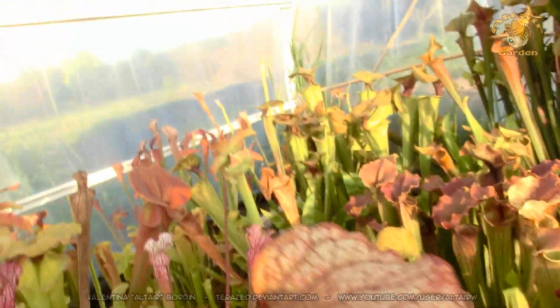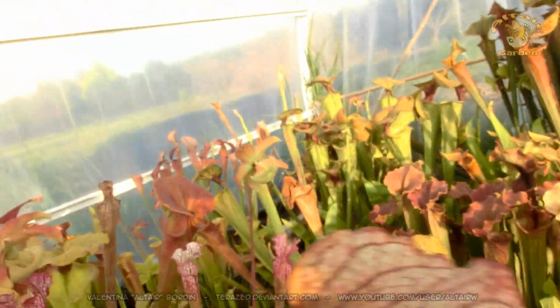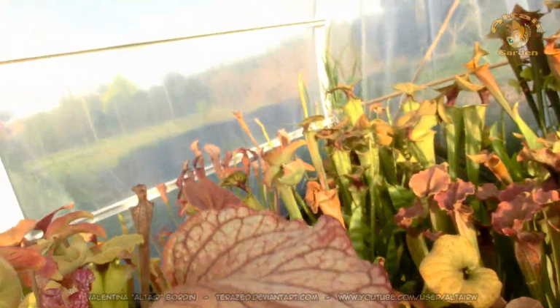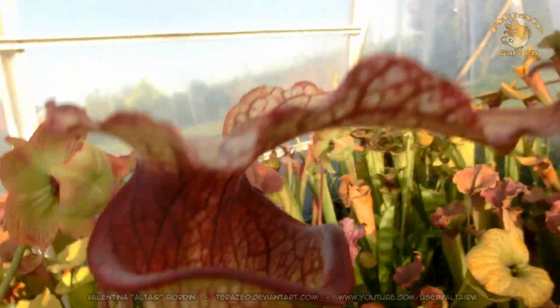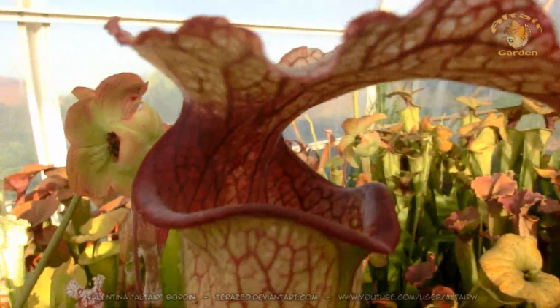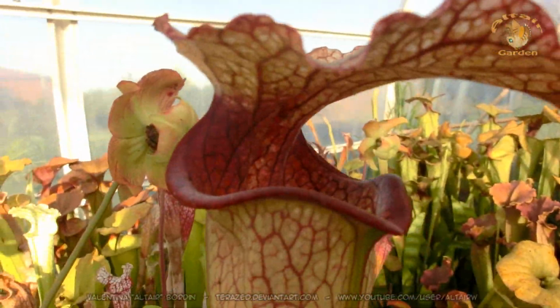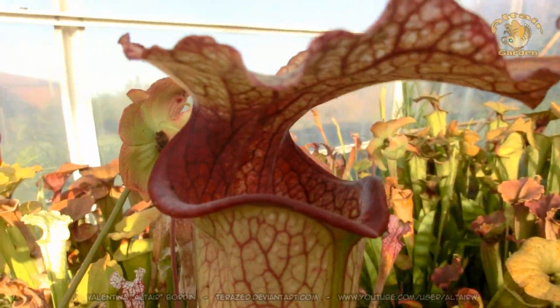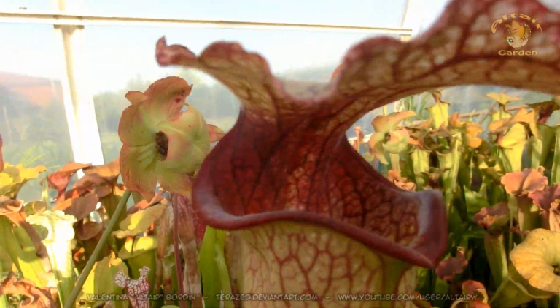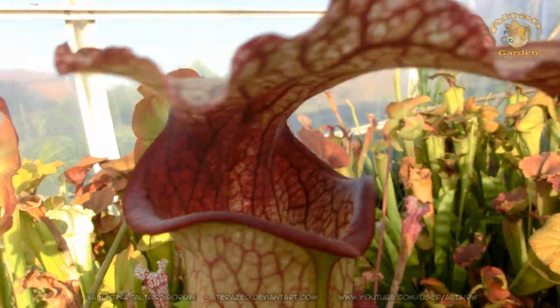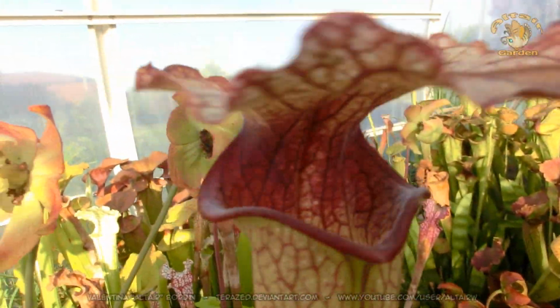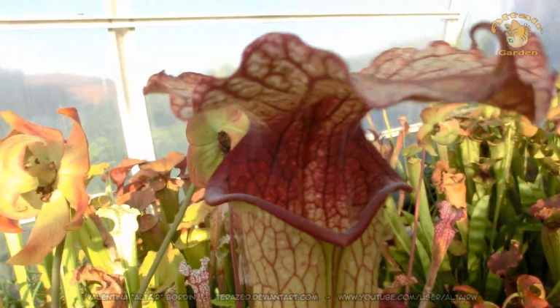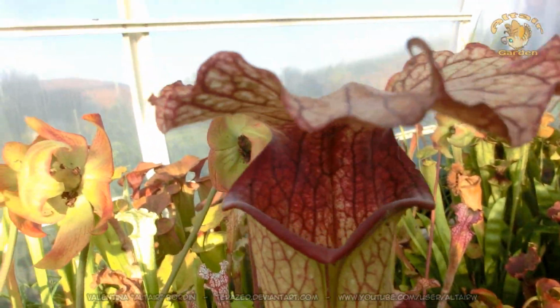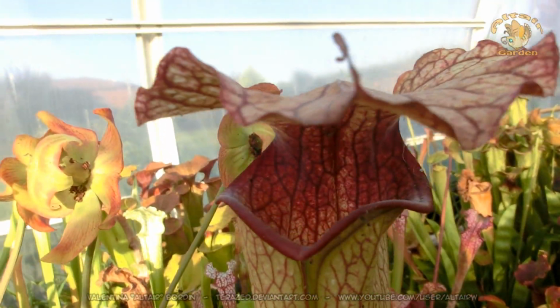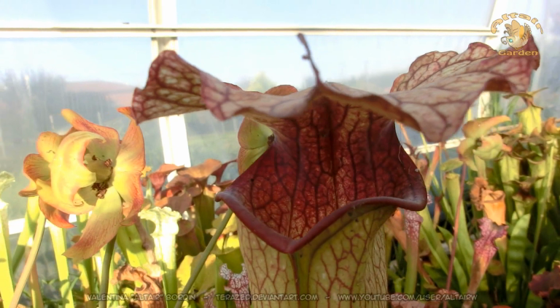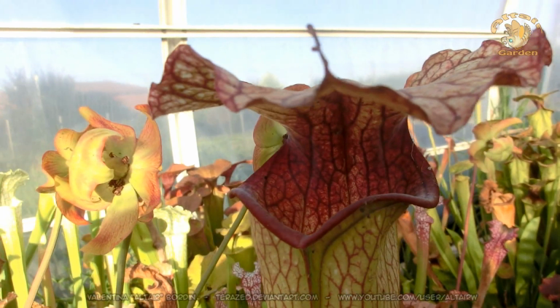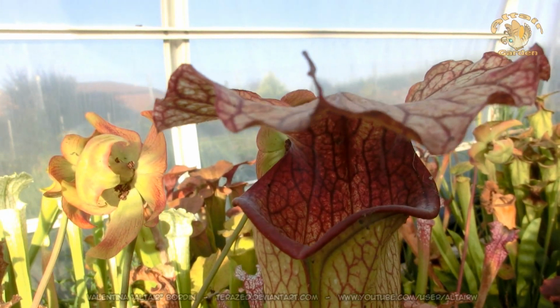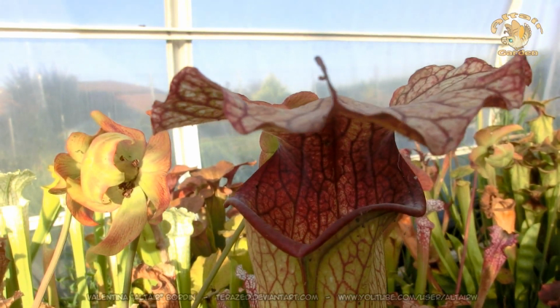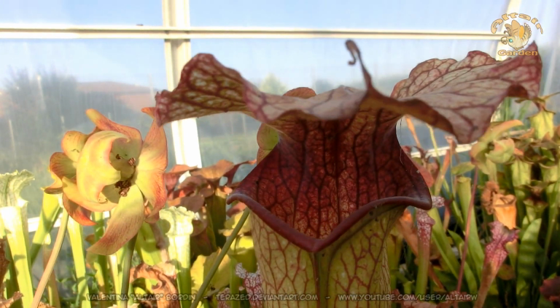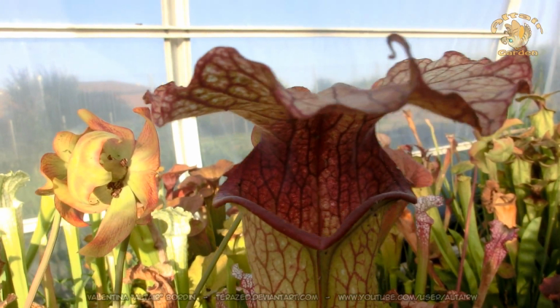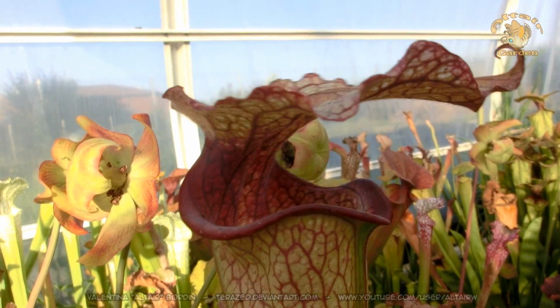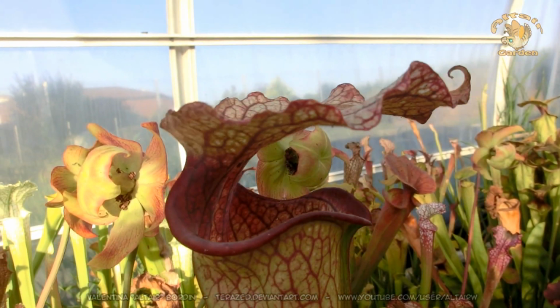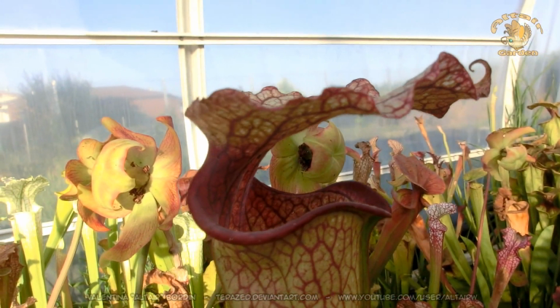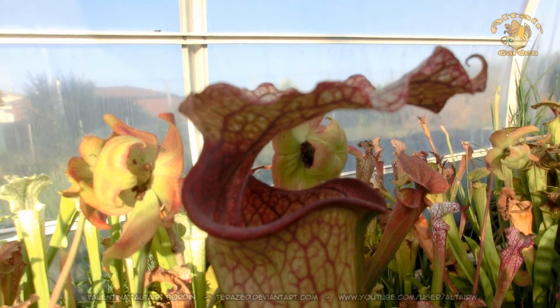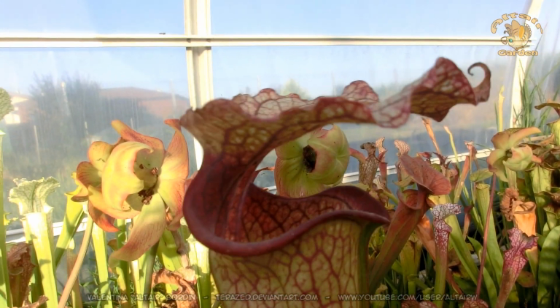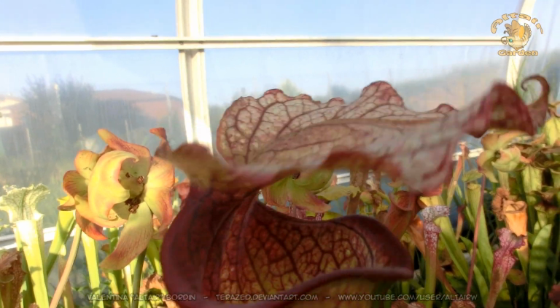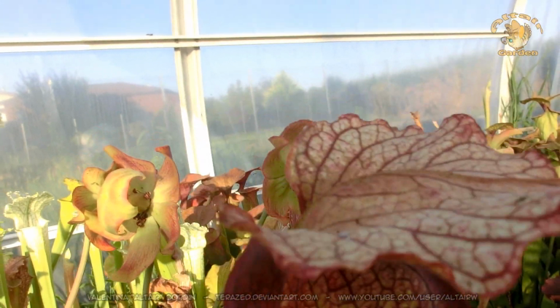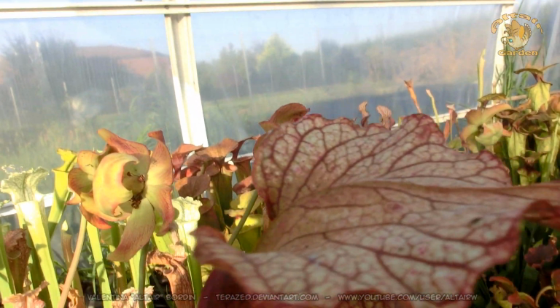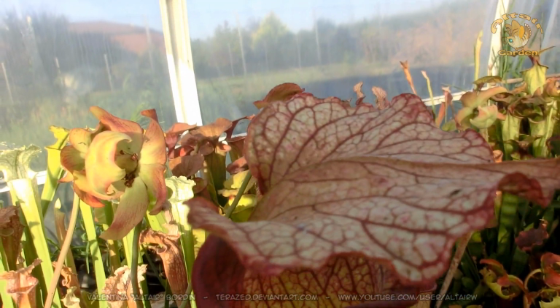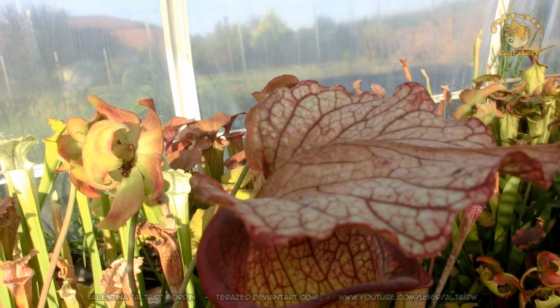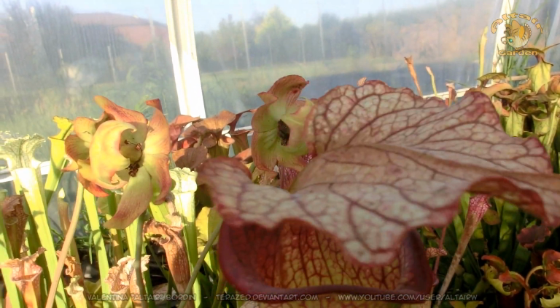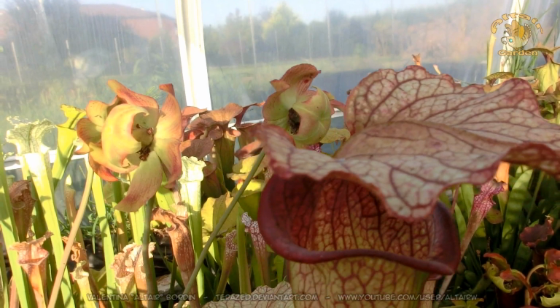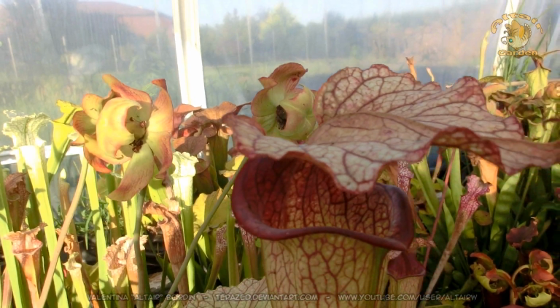This is another one of my hybrids. This is a Saracenia oreophila mixed with a Saracenia leucofilla.